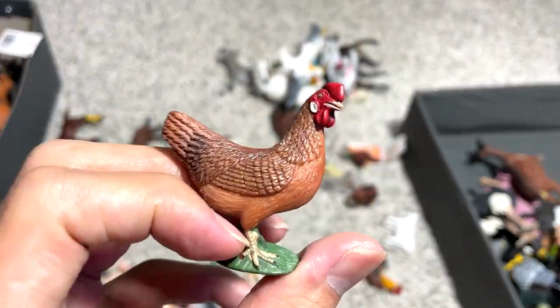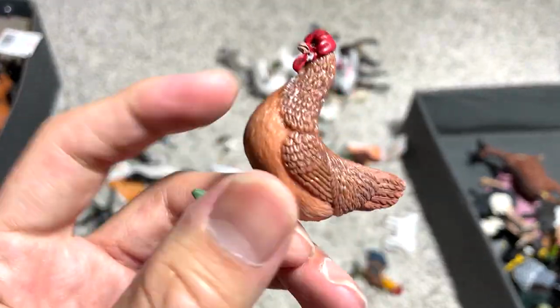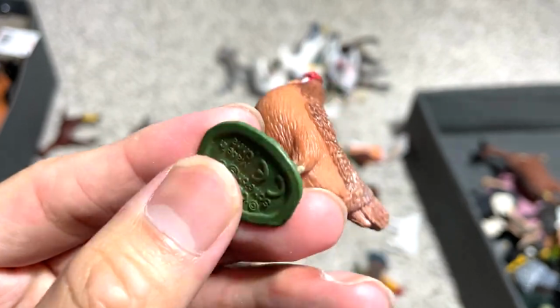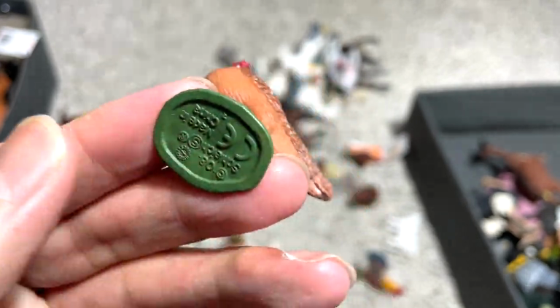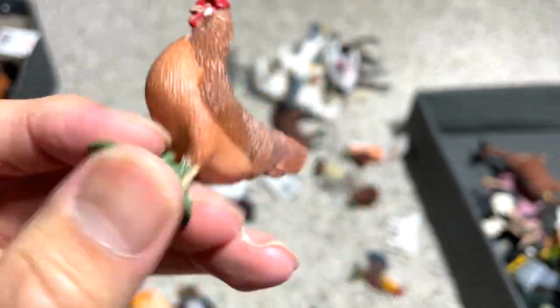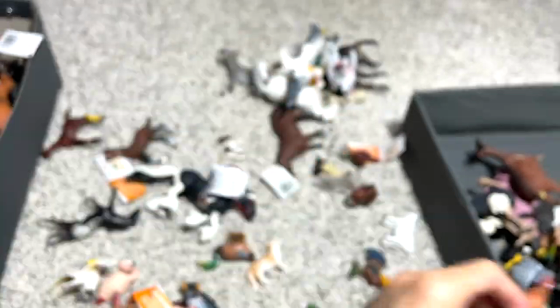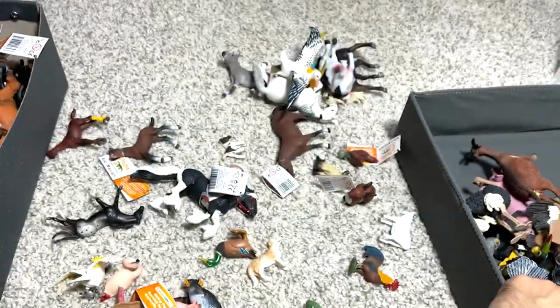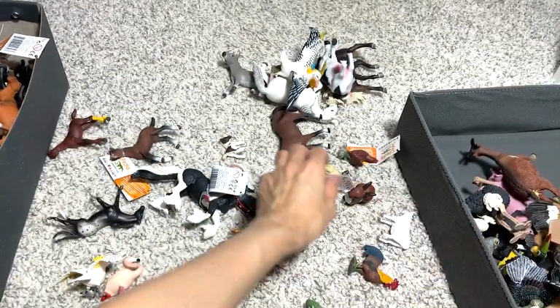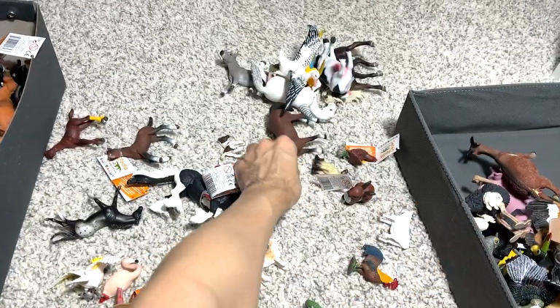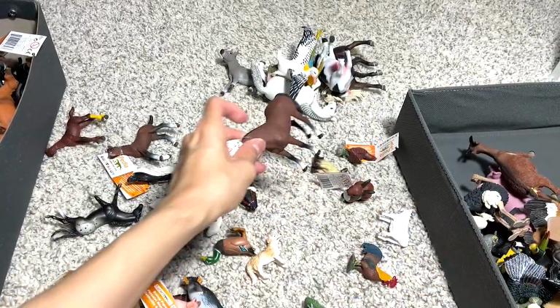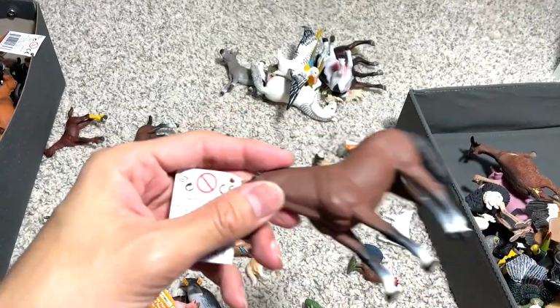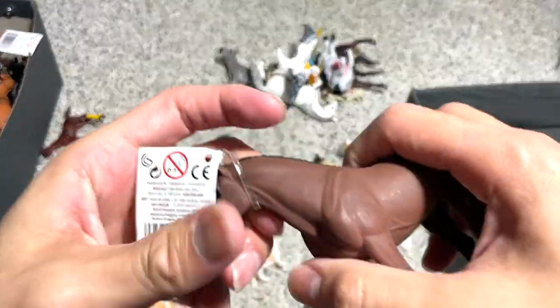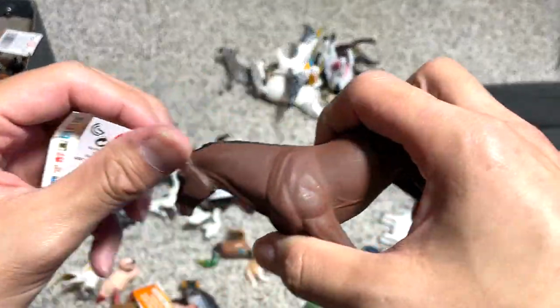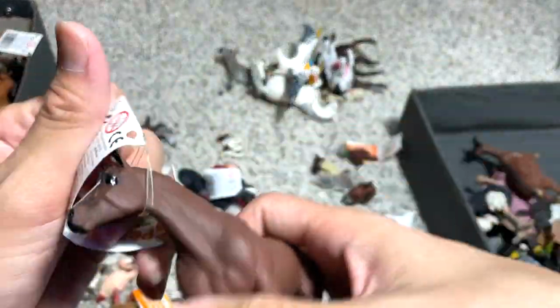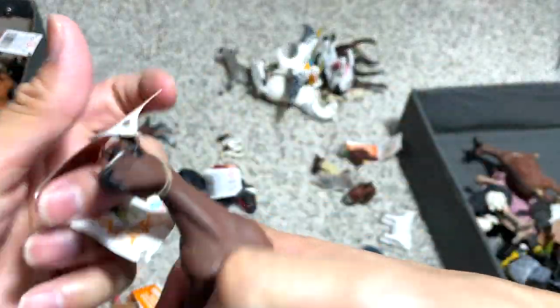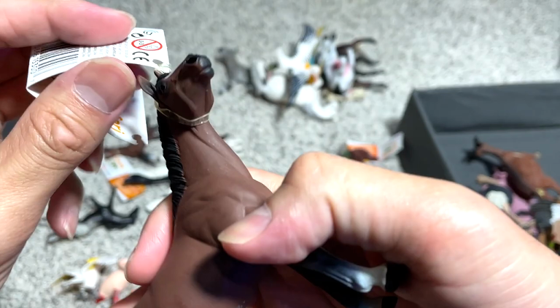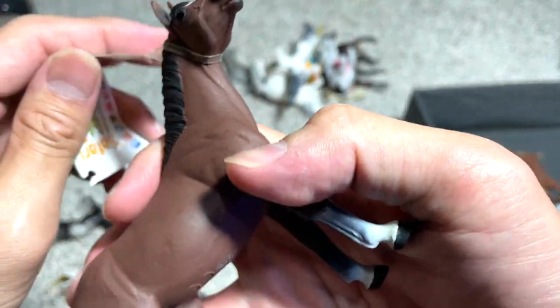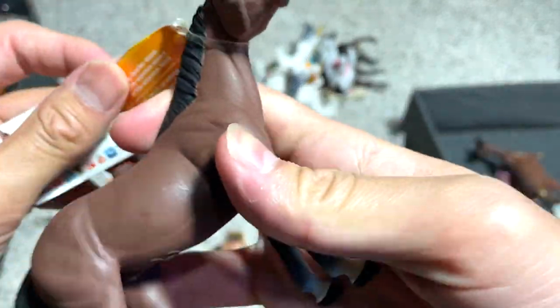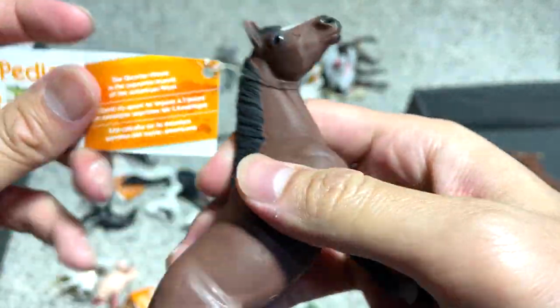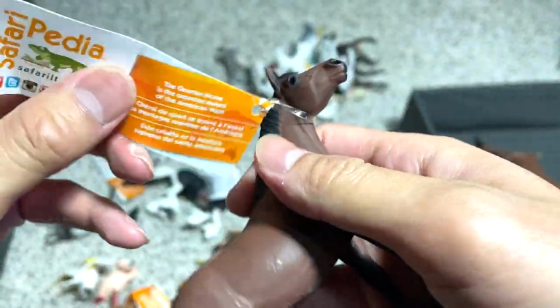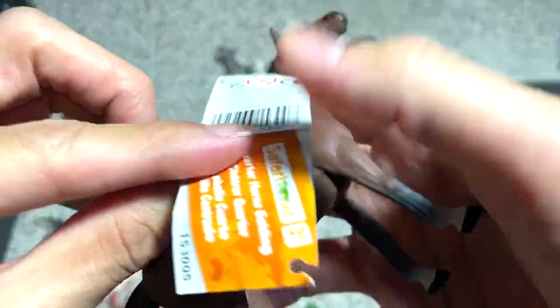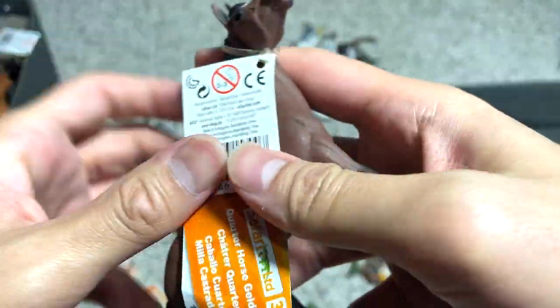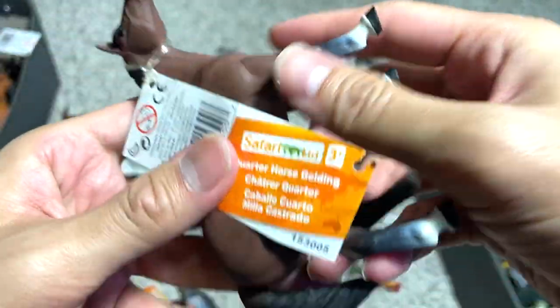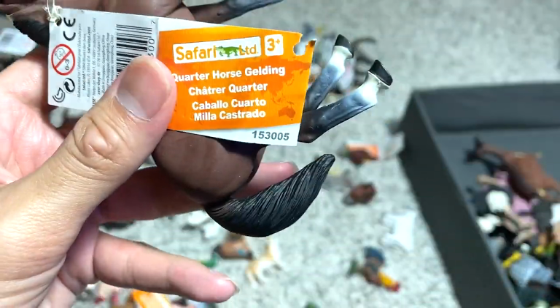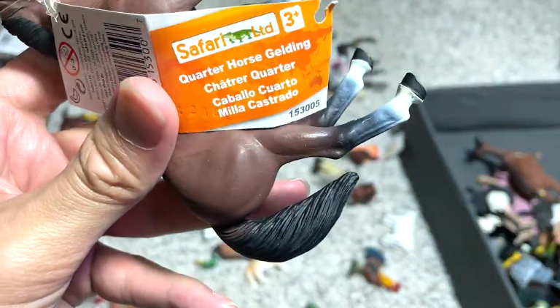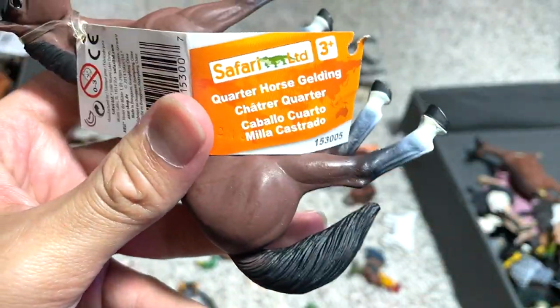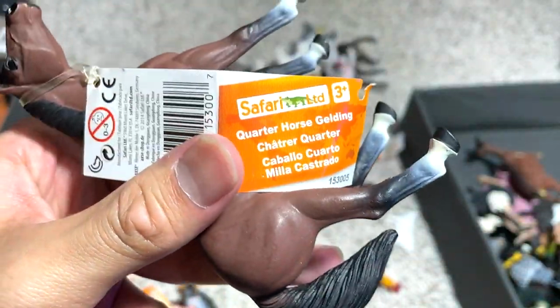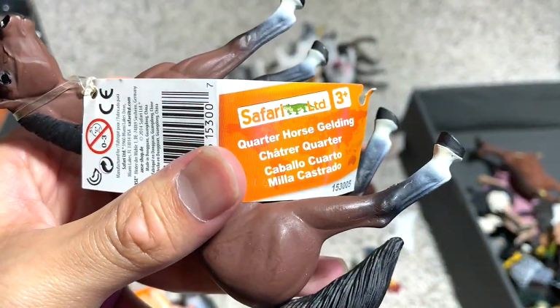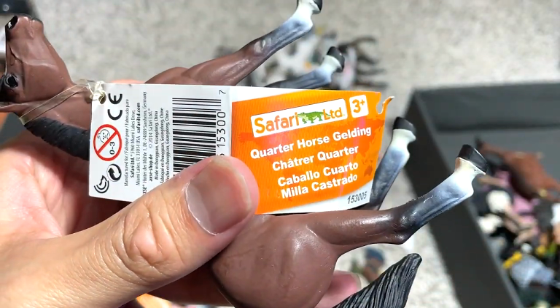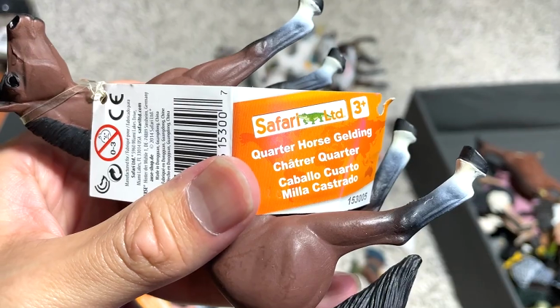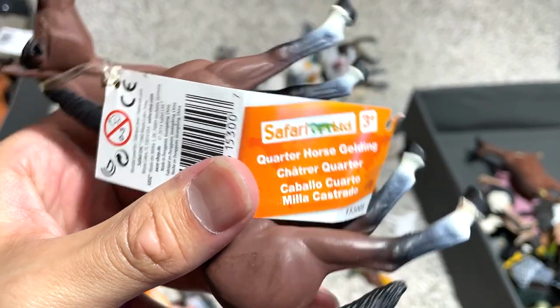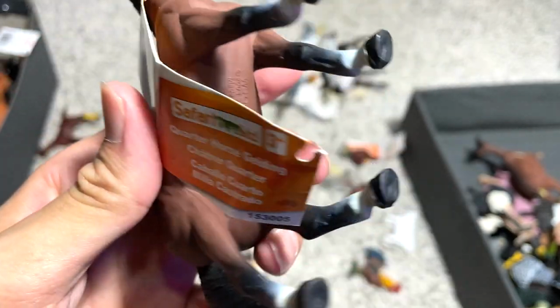This is a hen — a really beautiful one. And another horse. What type of horse is this? Quarter horse gelding. Gelding means it has been castrated — you can take a look and see the private parts are actually not there anymore.